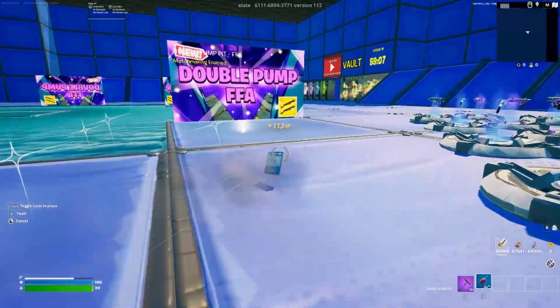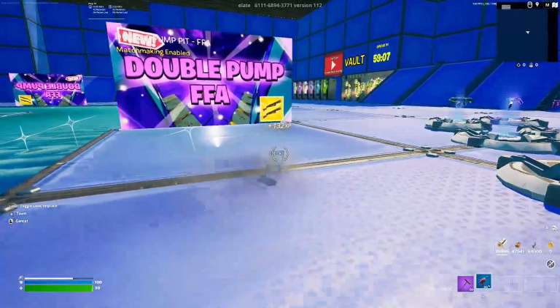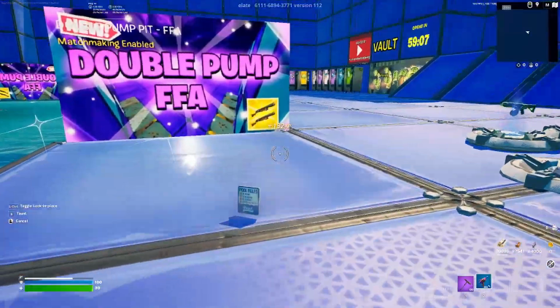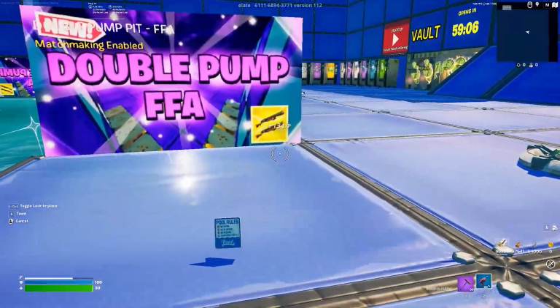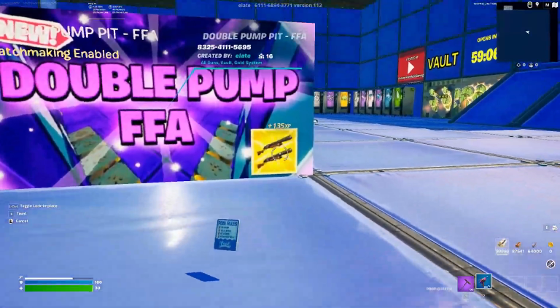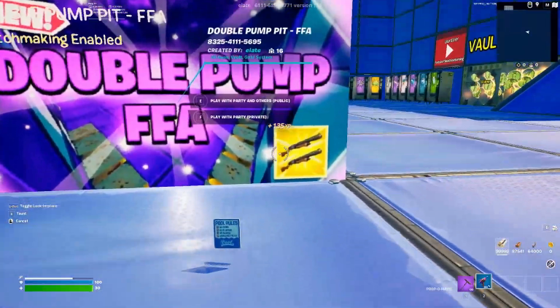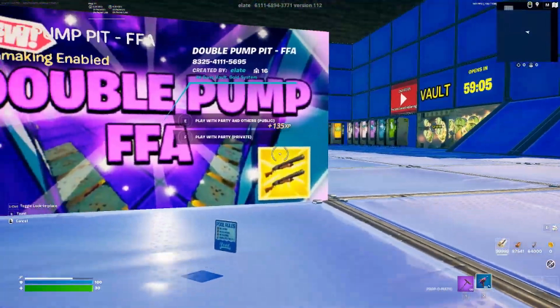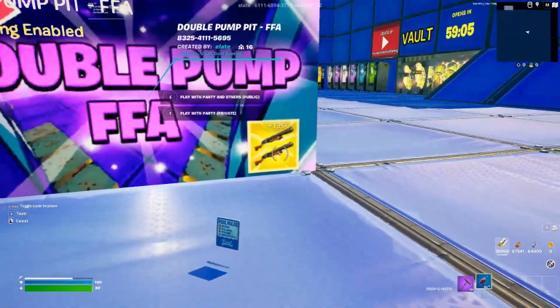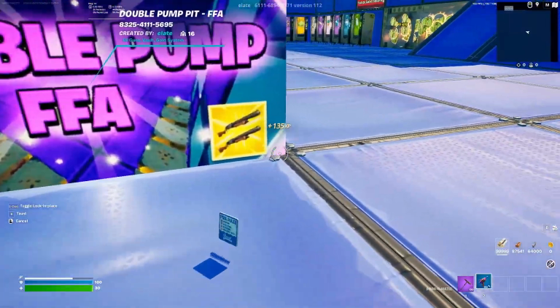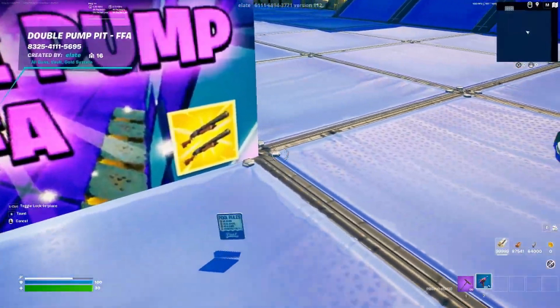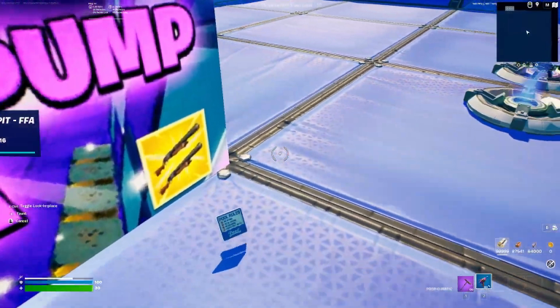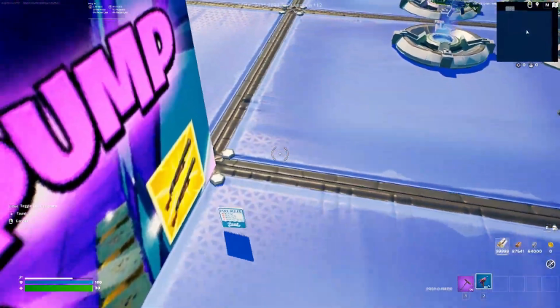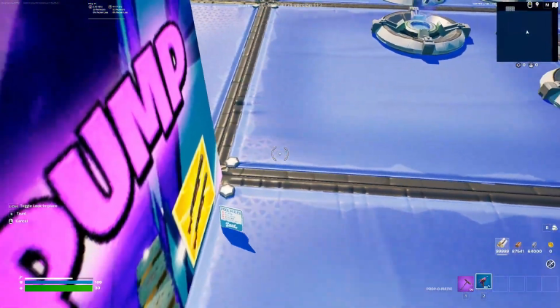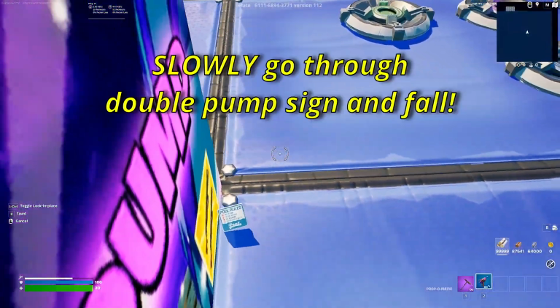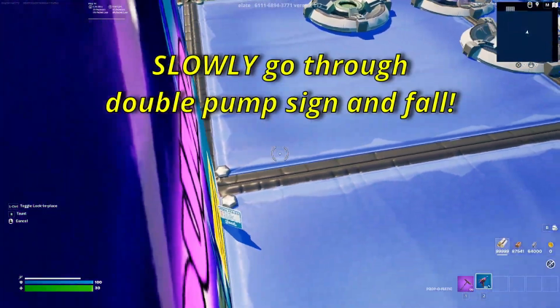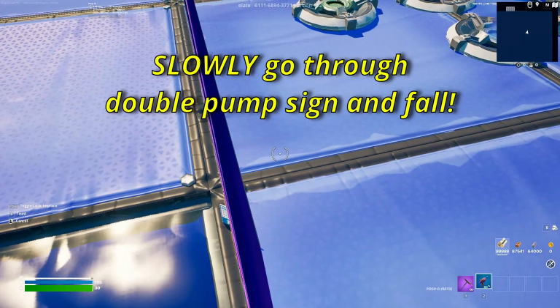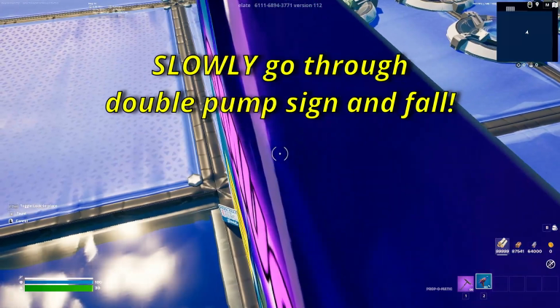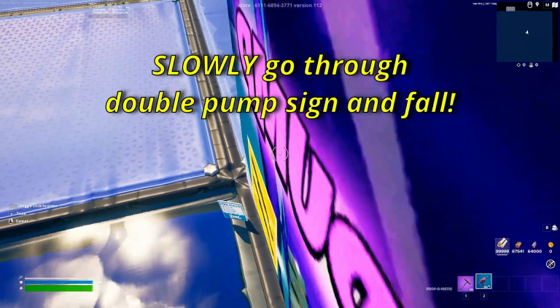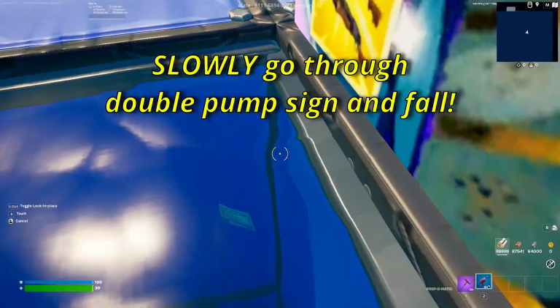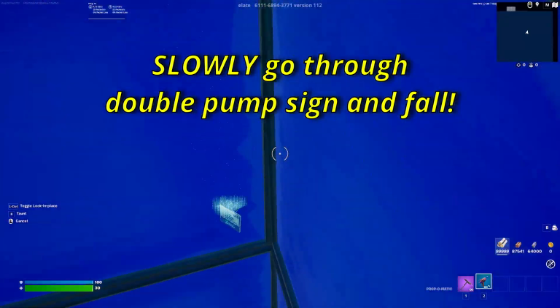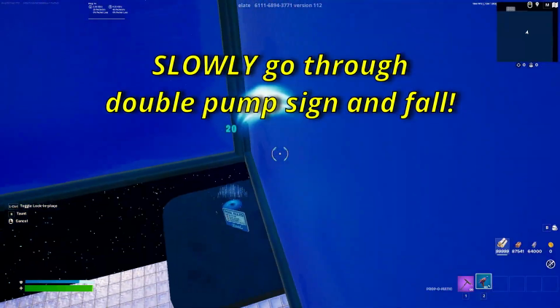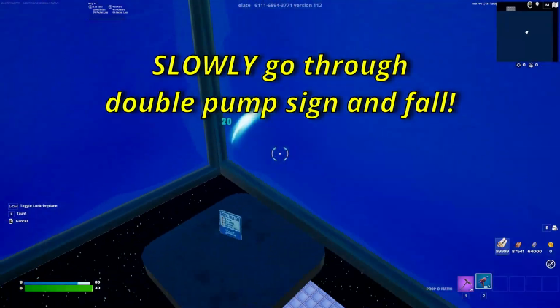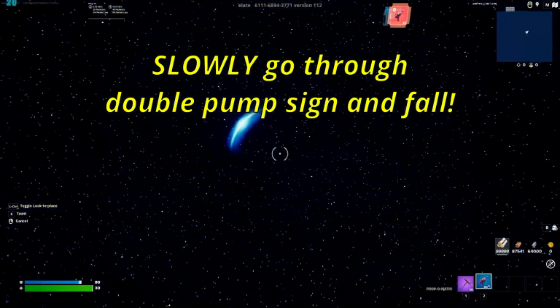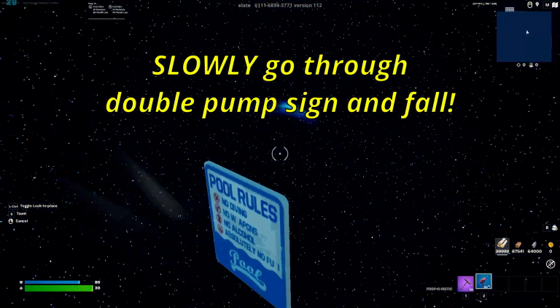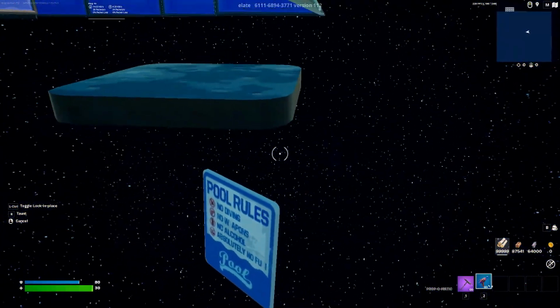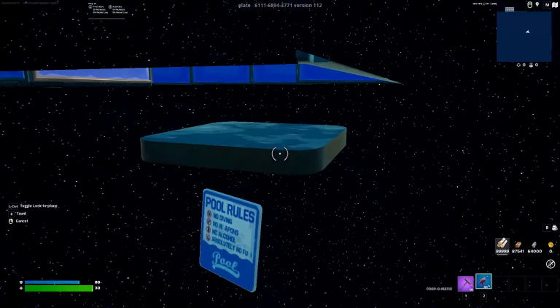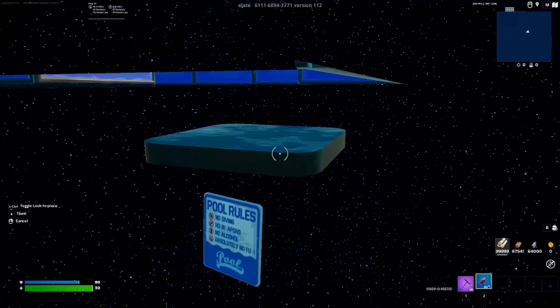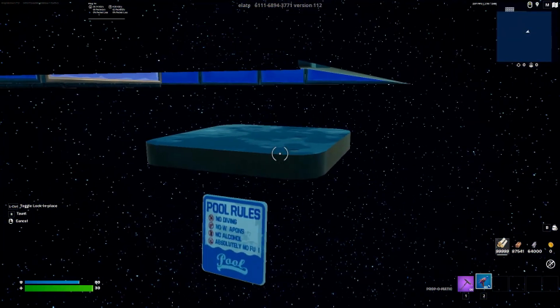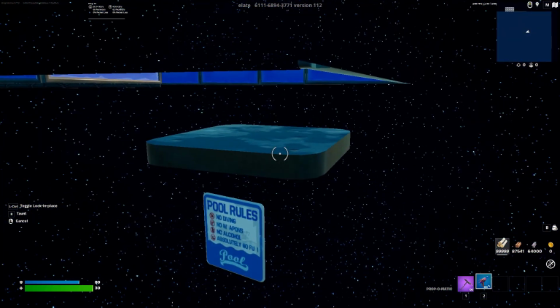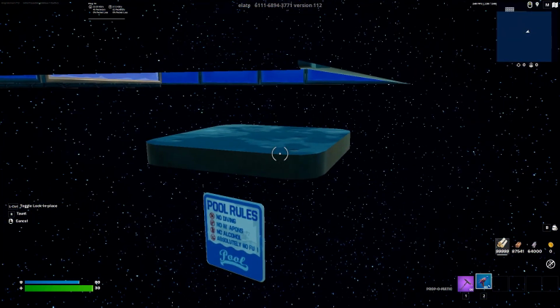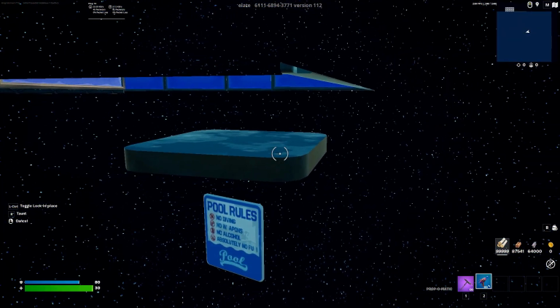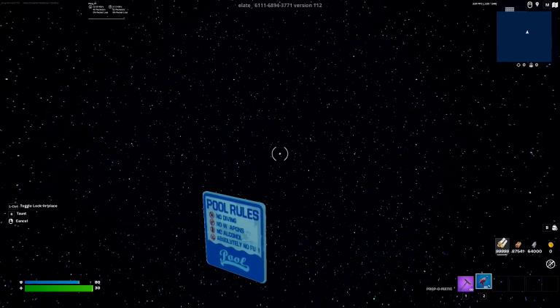Once you make it over here, you should see the double pump sign. Slide right through it, just barely off the edge just like before, and you're going to fall on the platform. Immediately get off the platform because it does do damage to you.